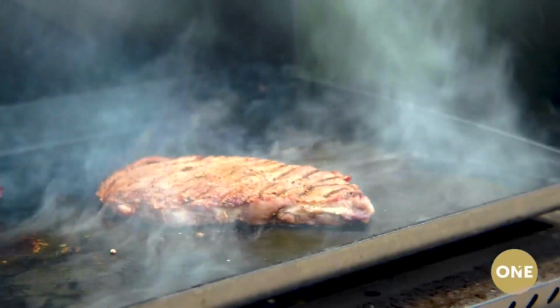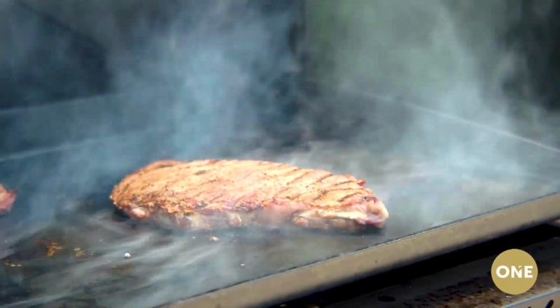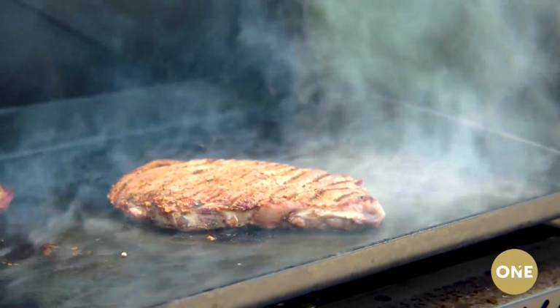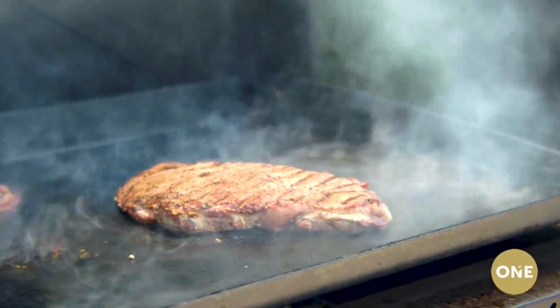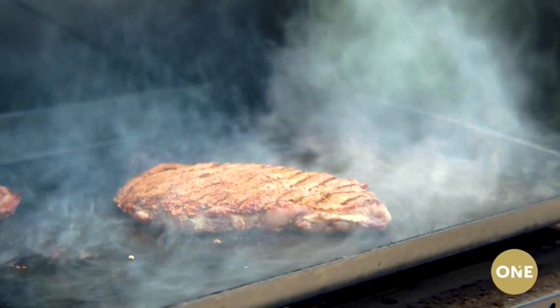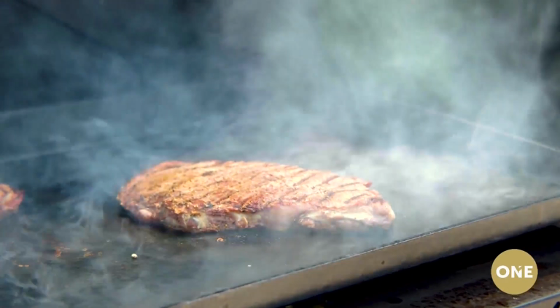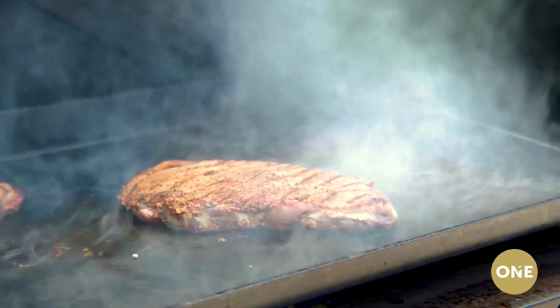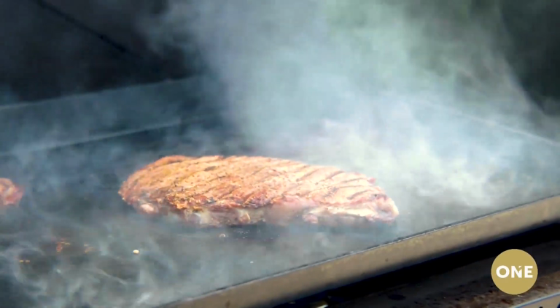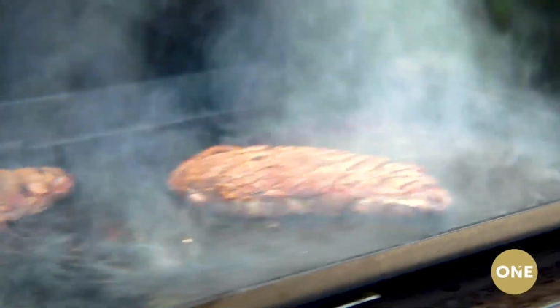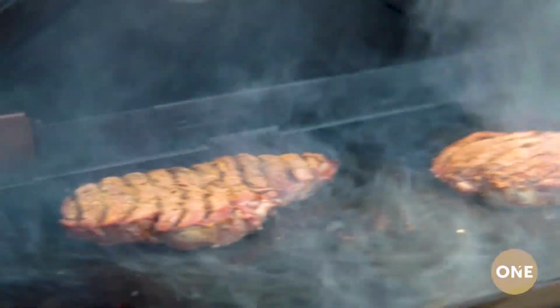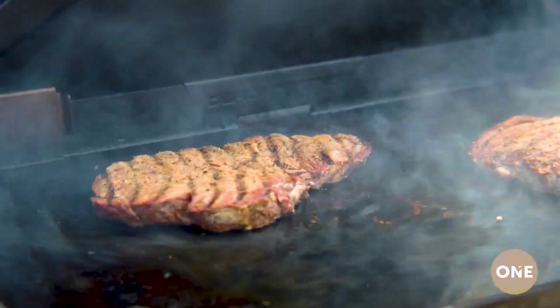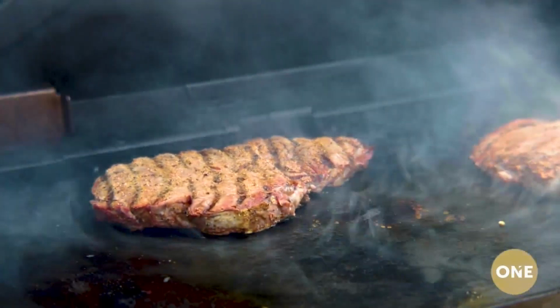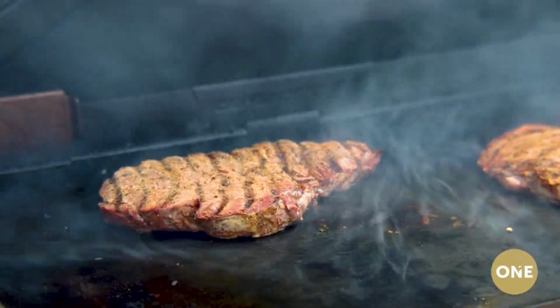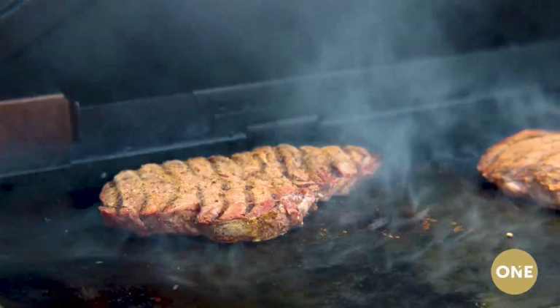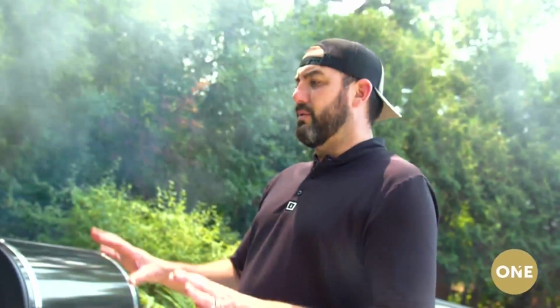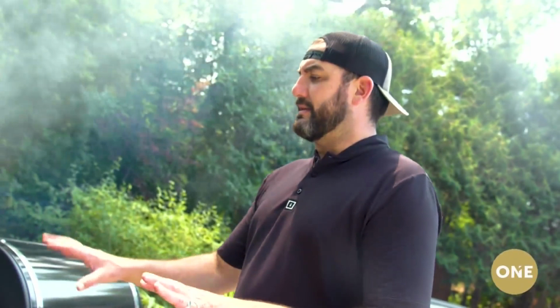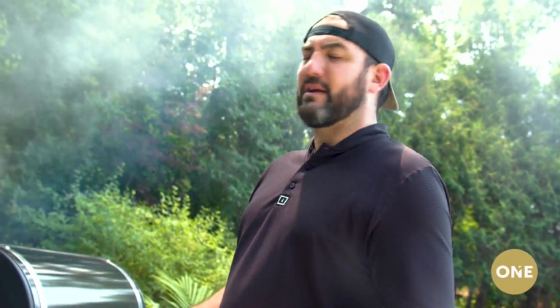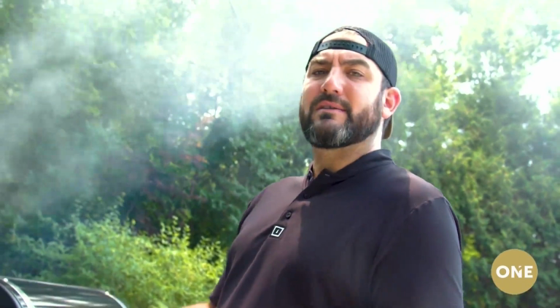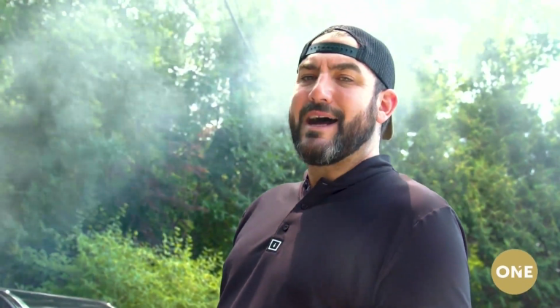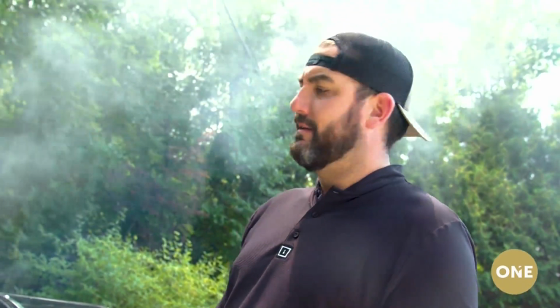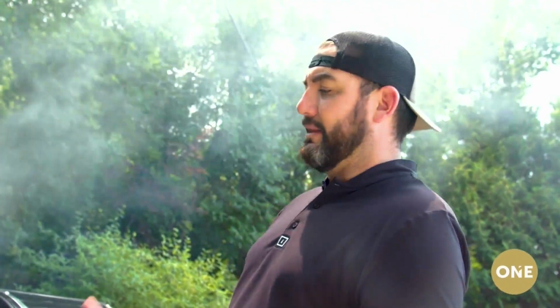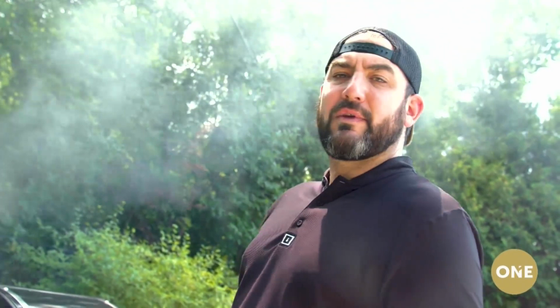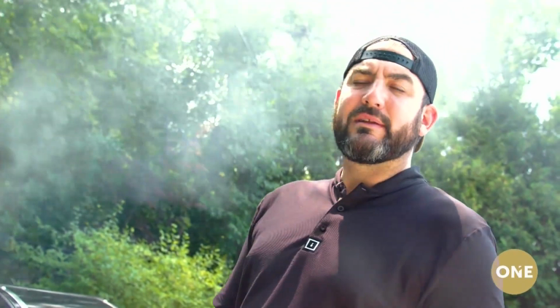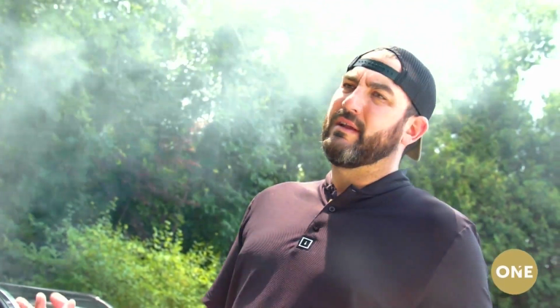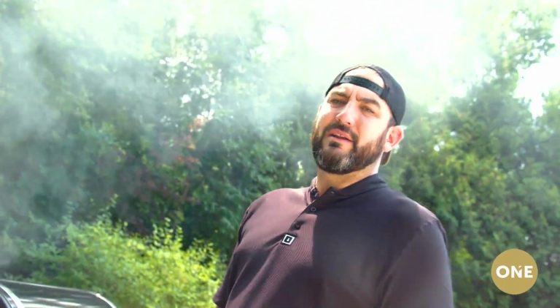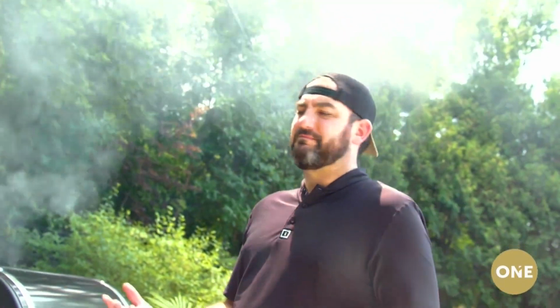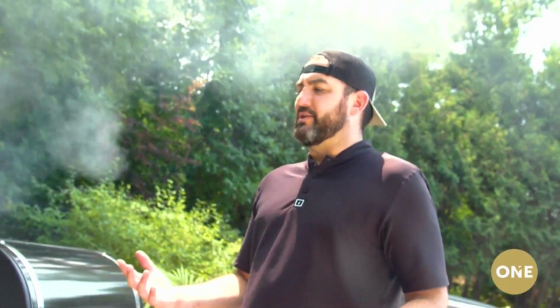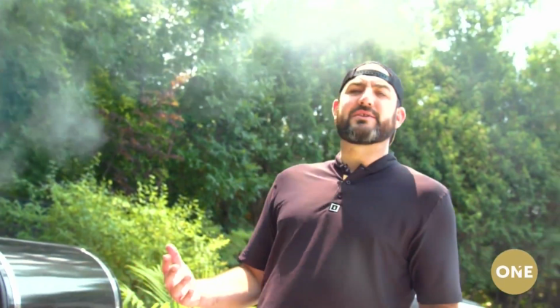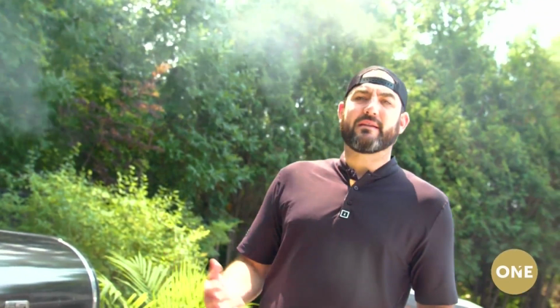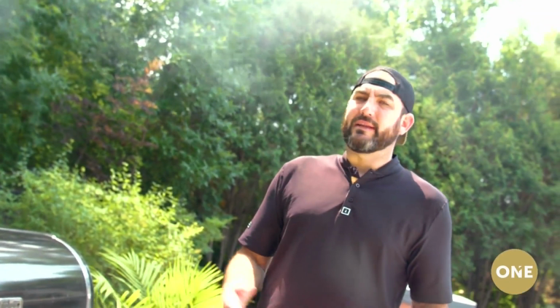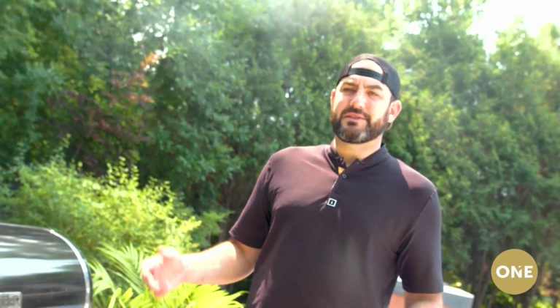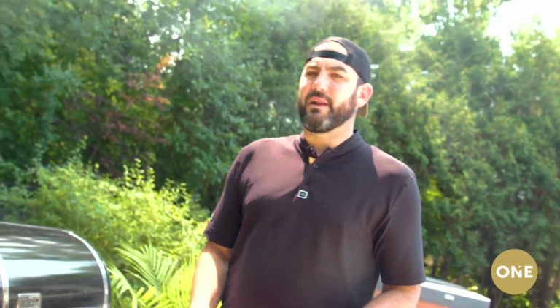As Mac from 3B Meats said, you don't want to overcook a top sirloin. So we're just going to sear it a couple minutes on each side, let it rest for a few minutes, cut into it, and enjoy a delicious steak that doesn't cost you an arm and a leg.